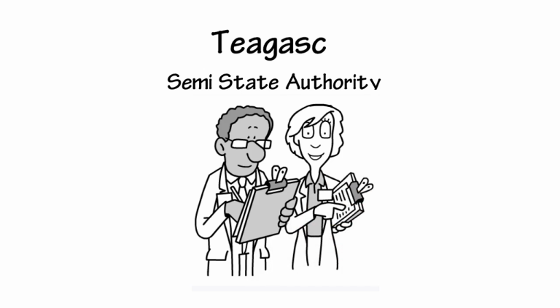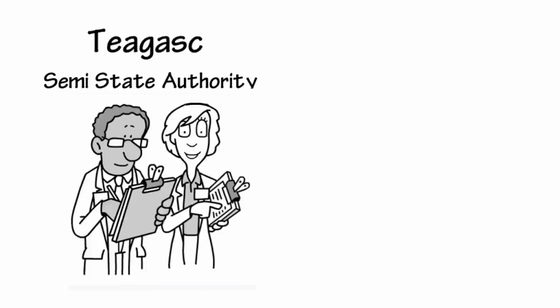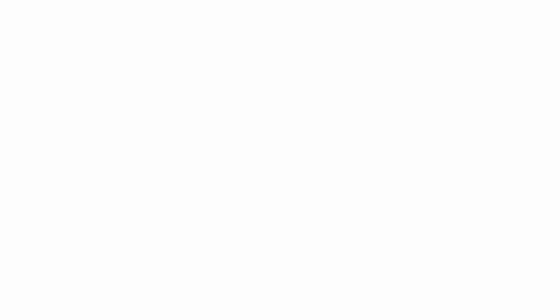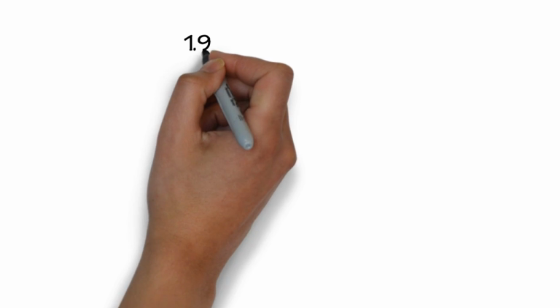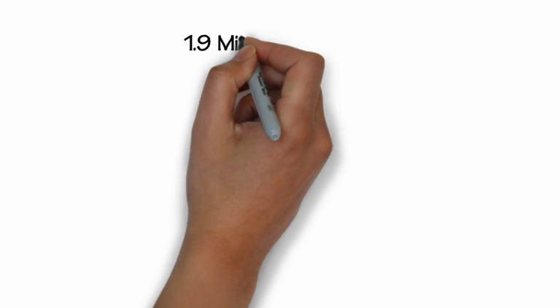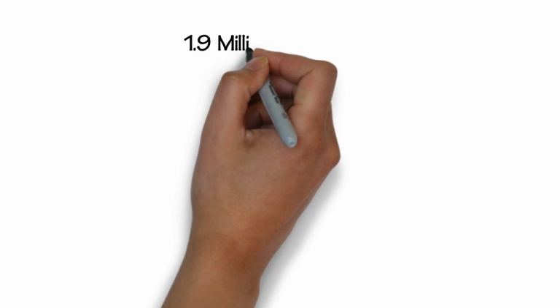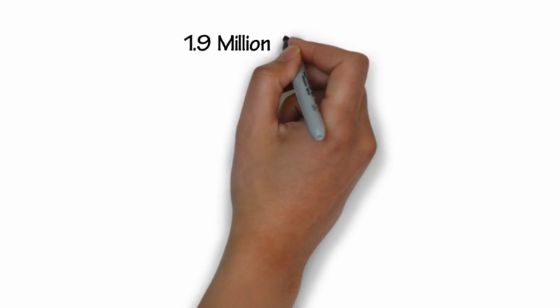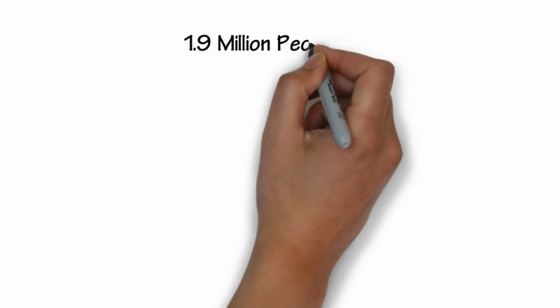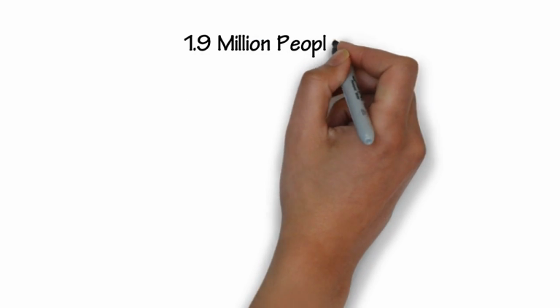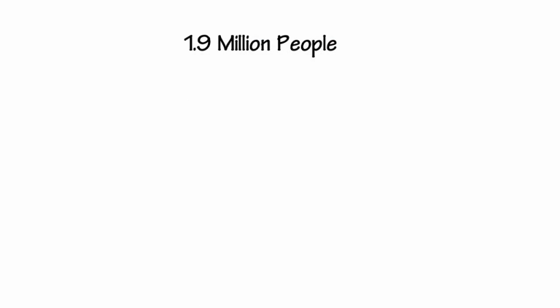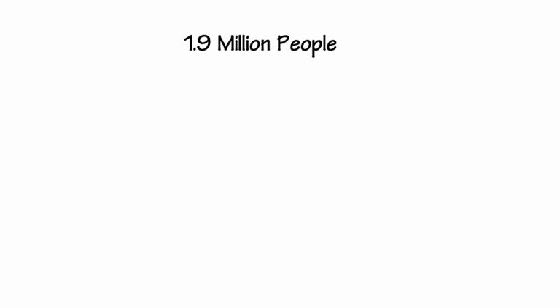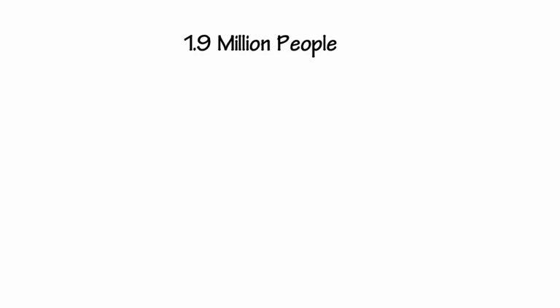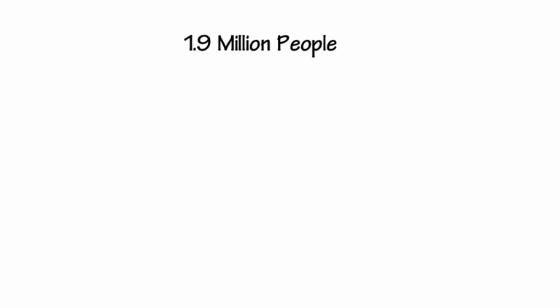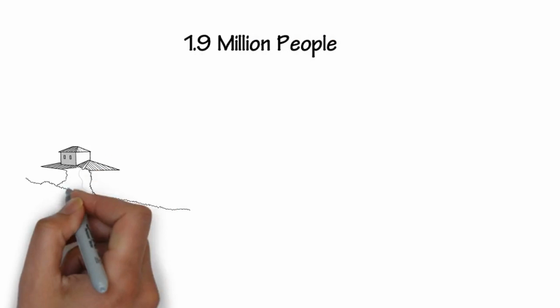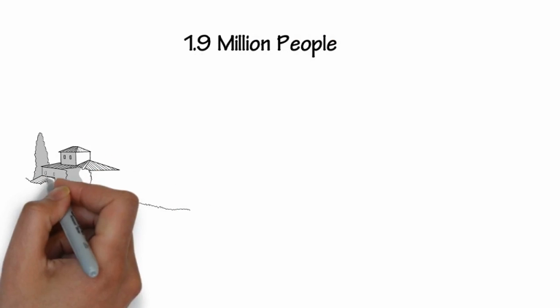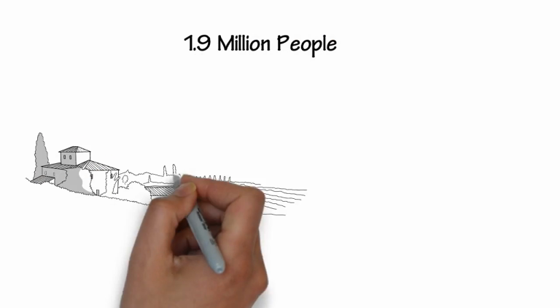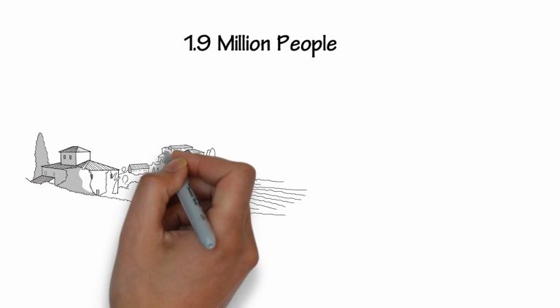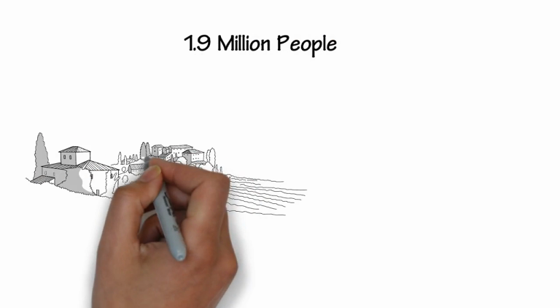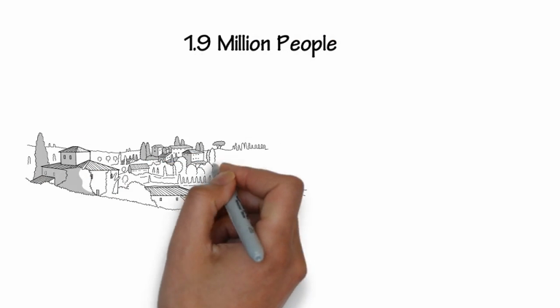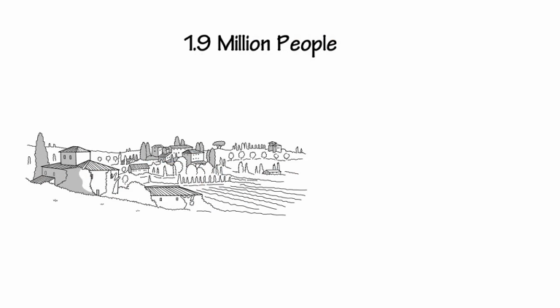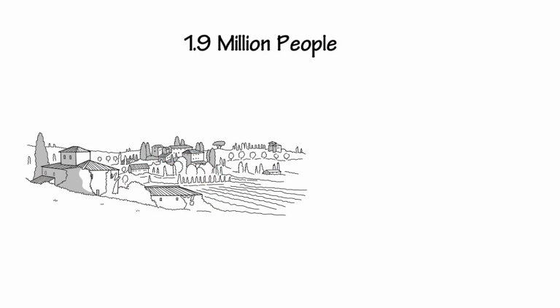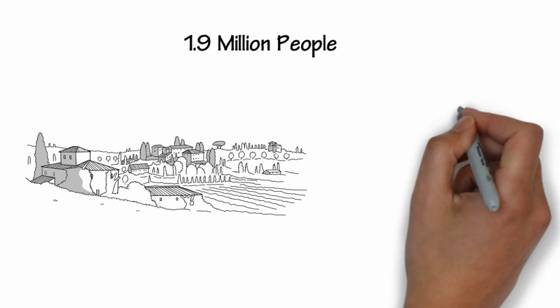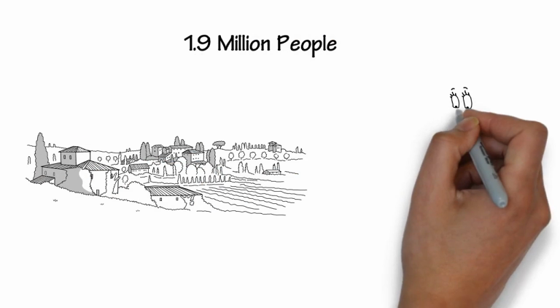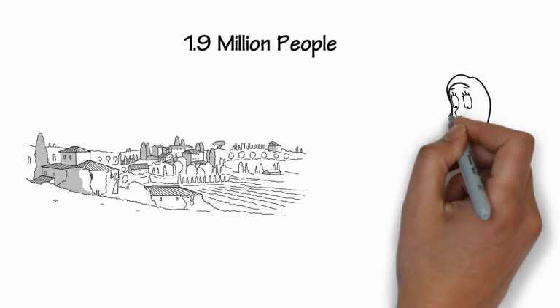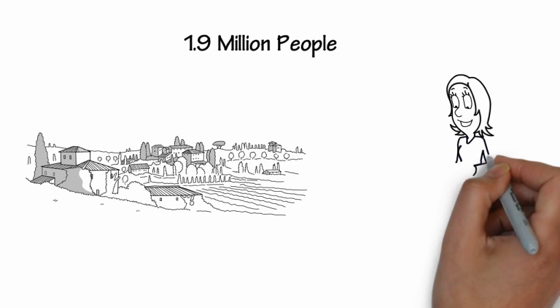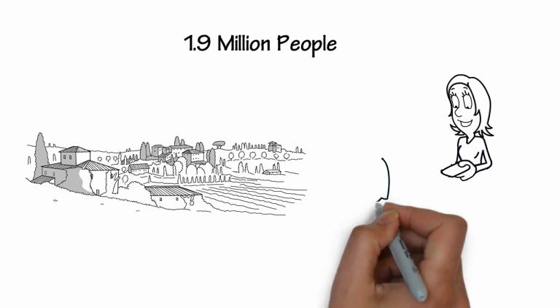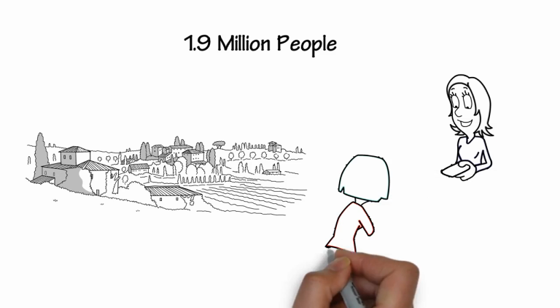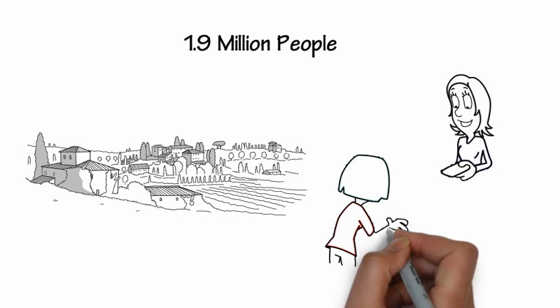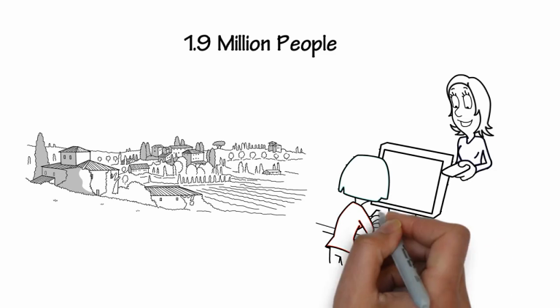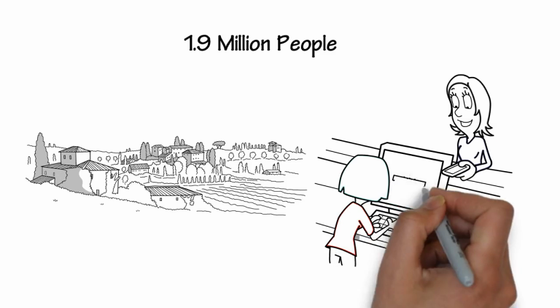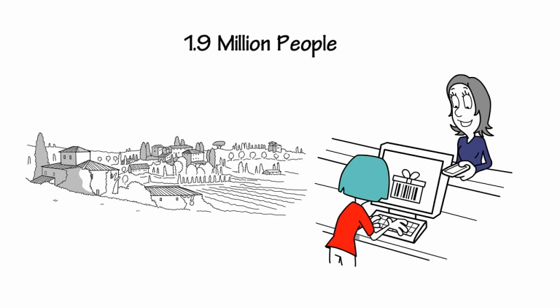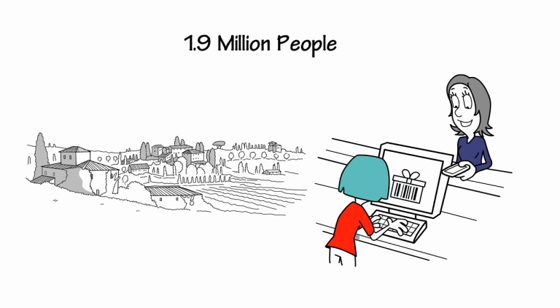The GDA has 1.9 million people — 40% of Ireland's population — living locally to supply products to local markets, with affluent customers to buy their products. Therefore, farmers in the GDA are better positioned than farmers elsewhere in Ireland.